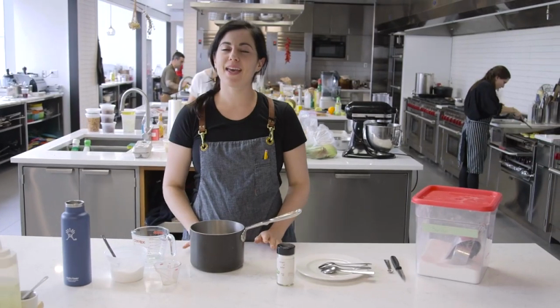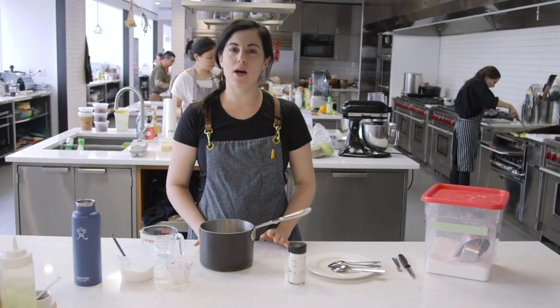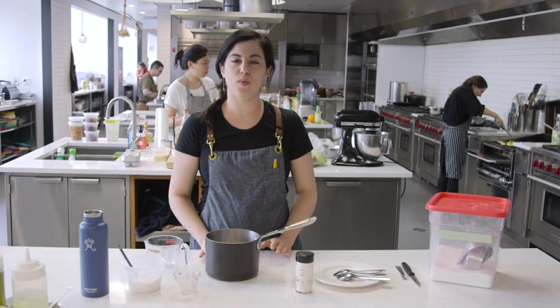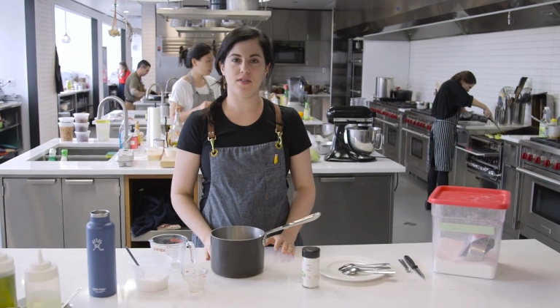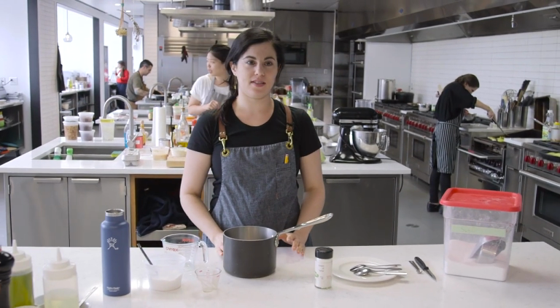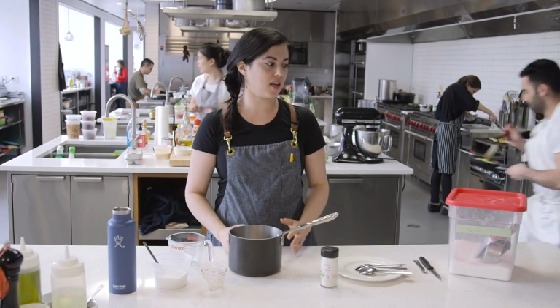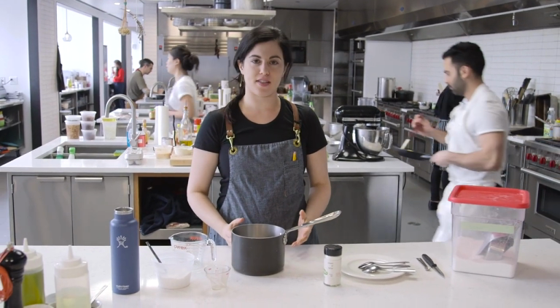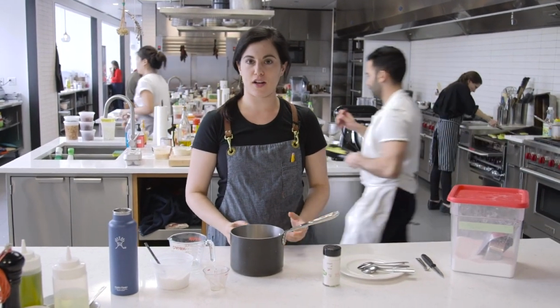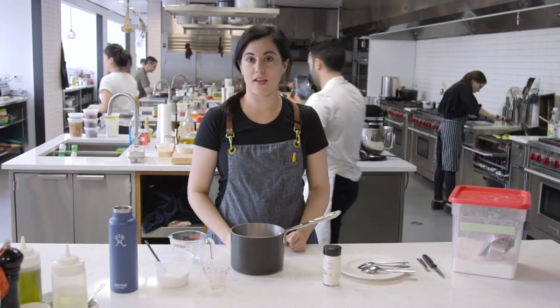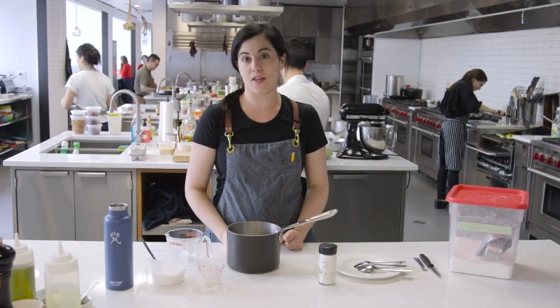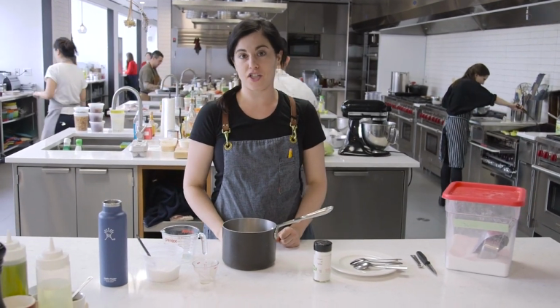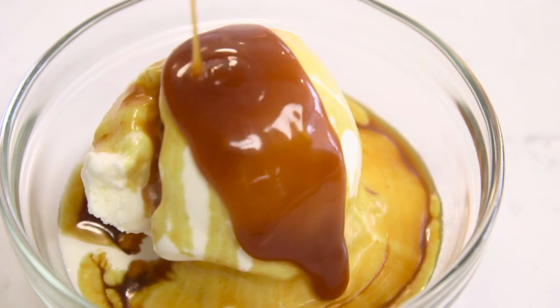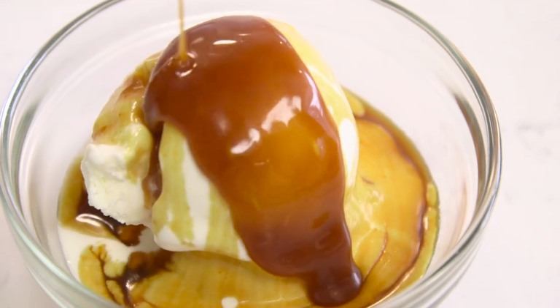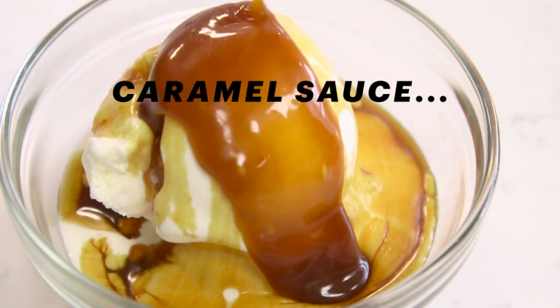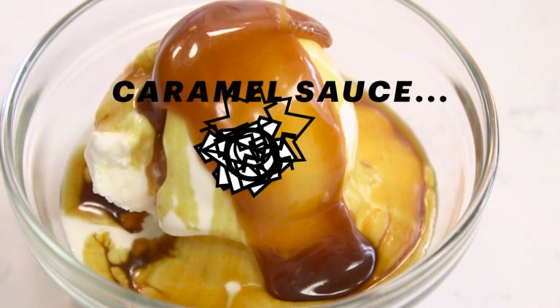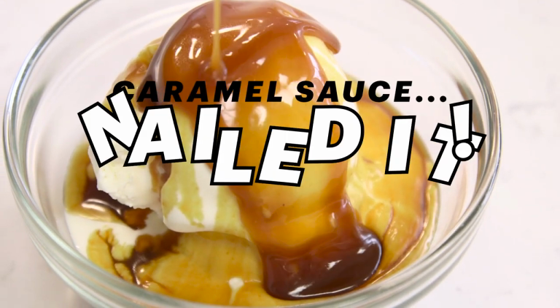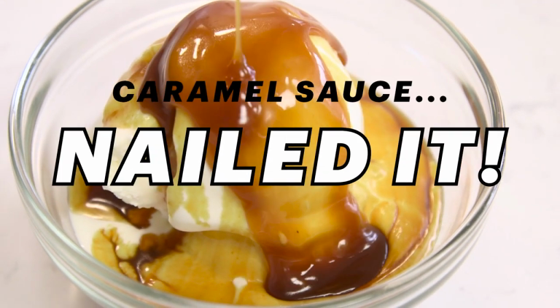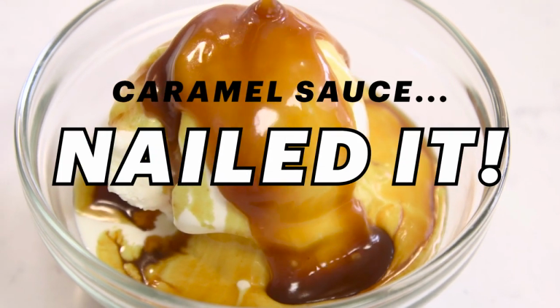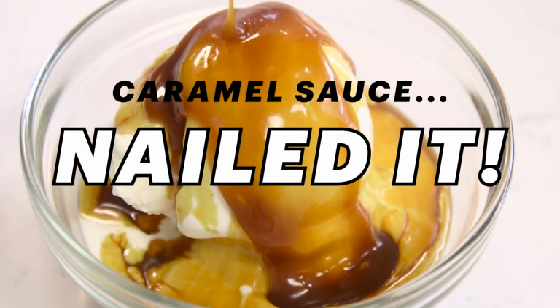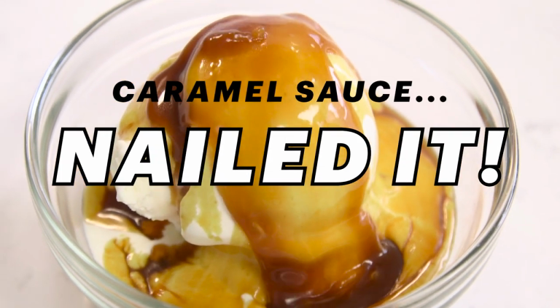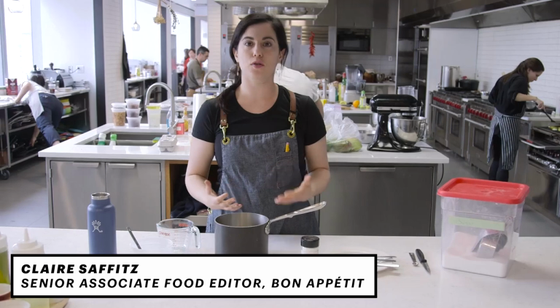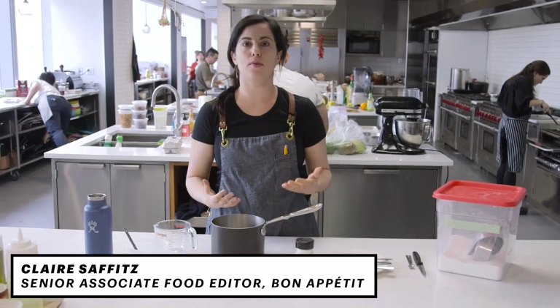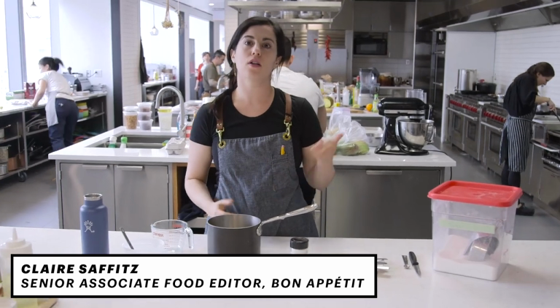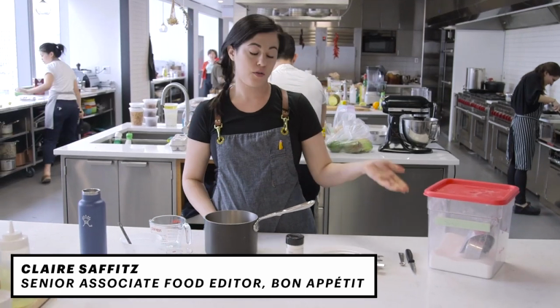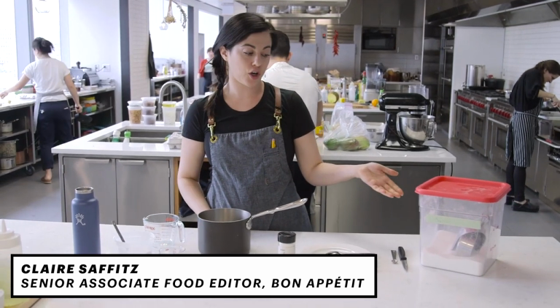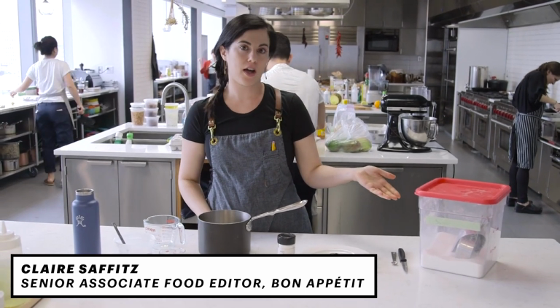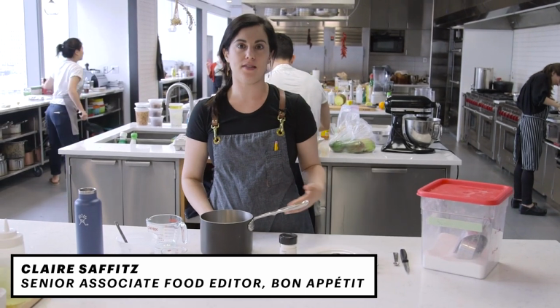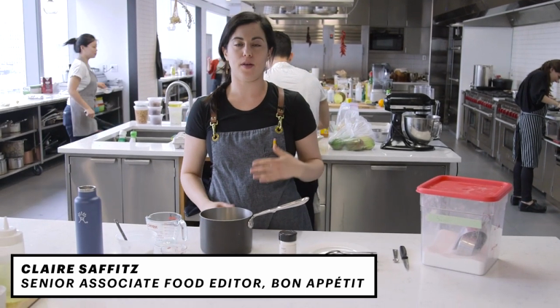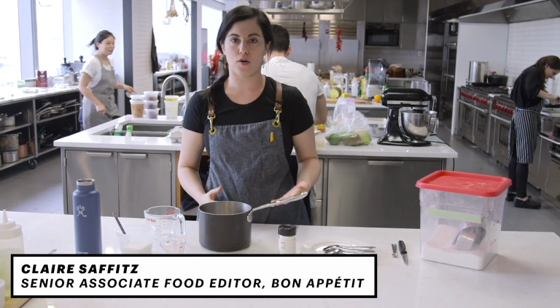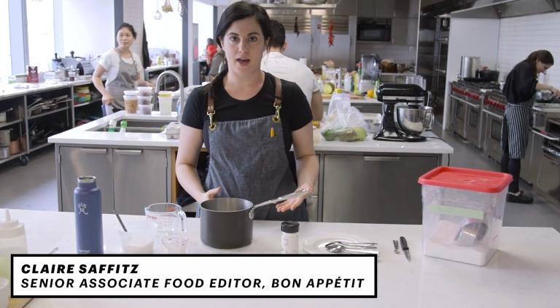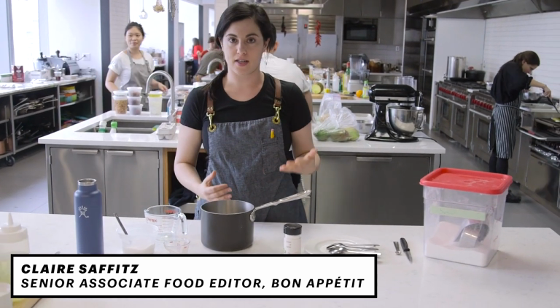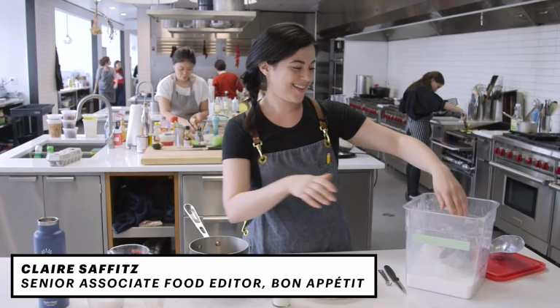Making caramel is one of those things that convinces me that cooking is really magic. Because it takes something so simple — sugar — and makes it something so complex and delicious.